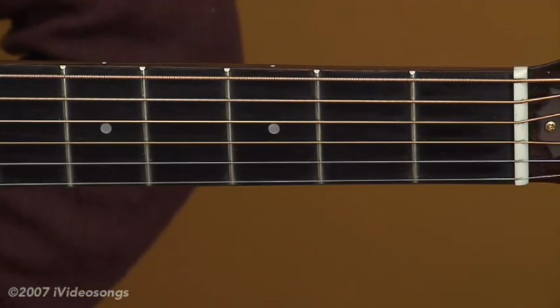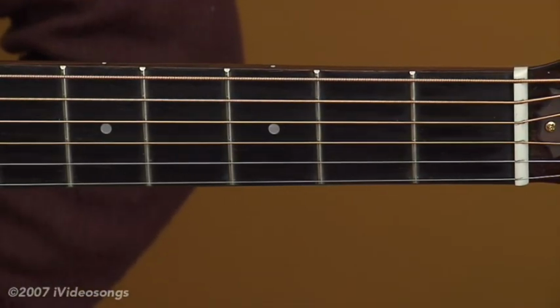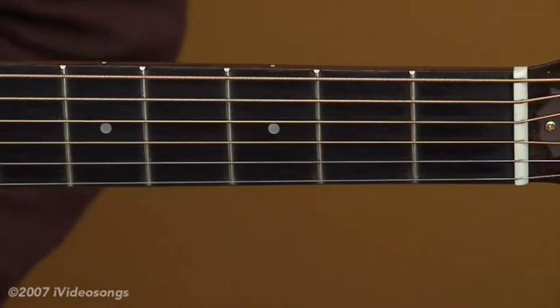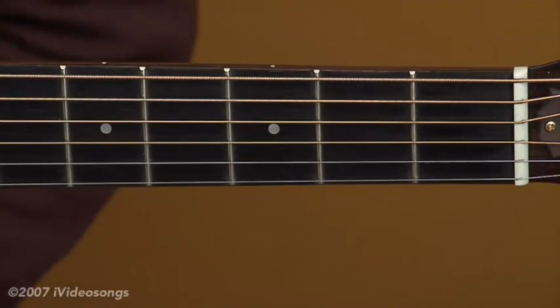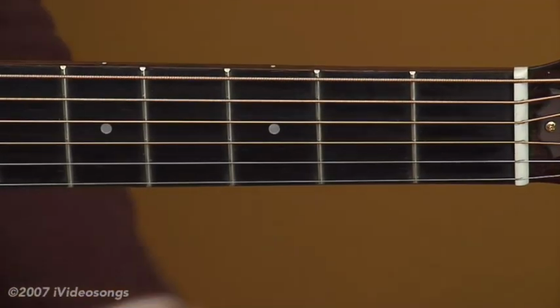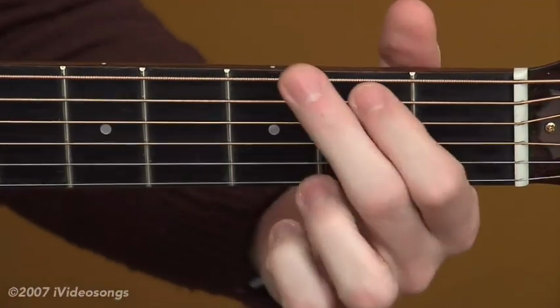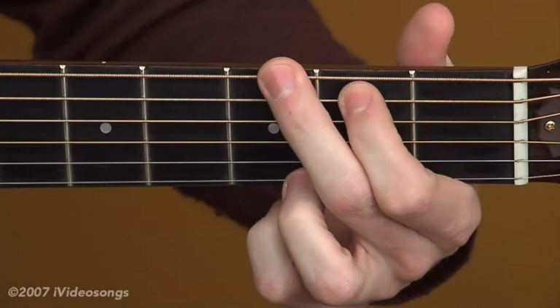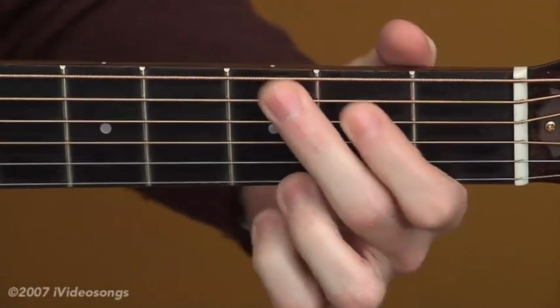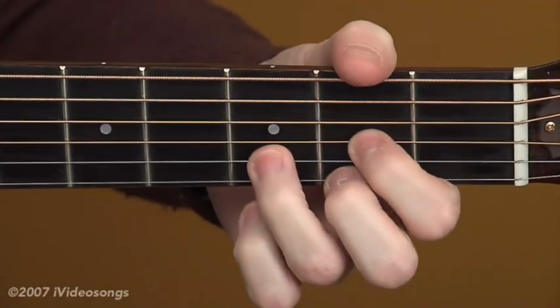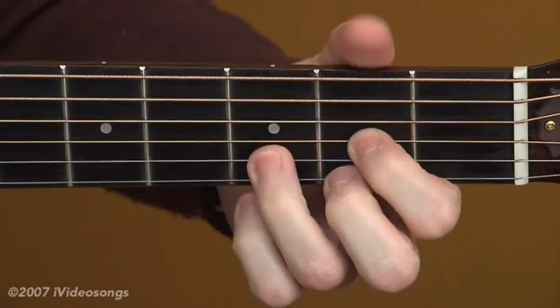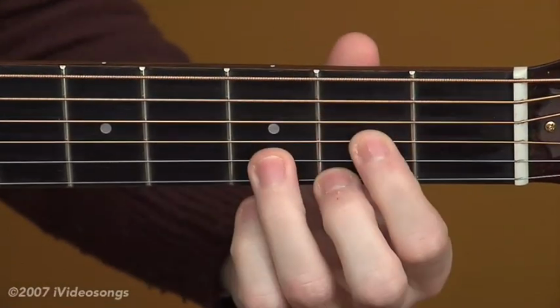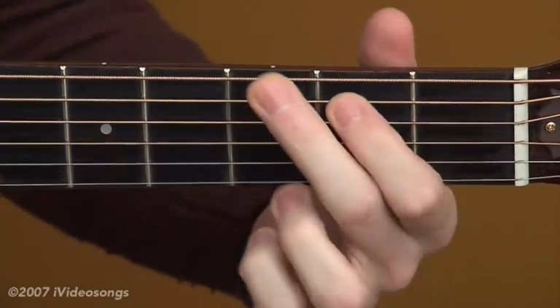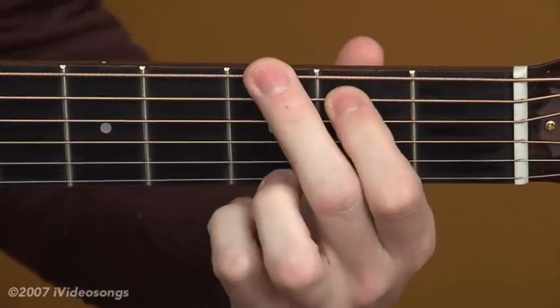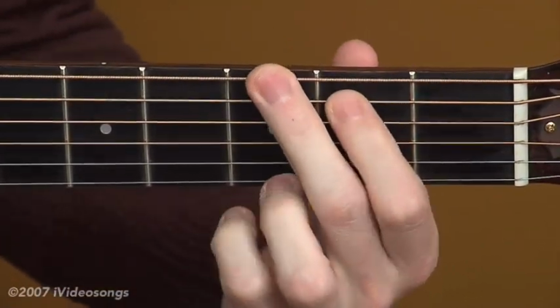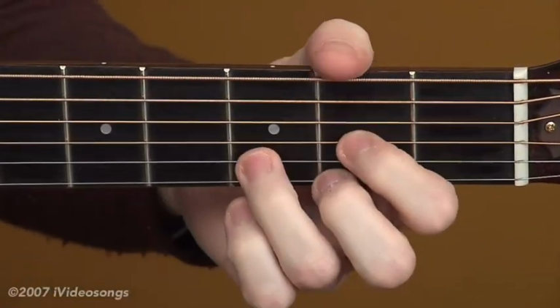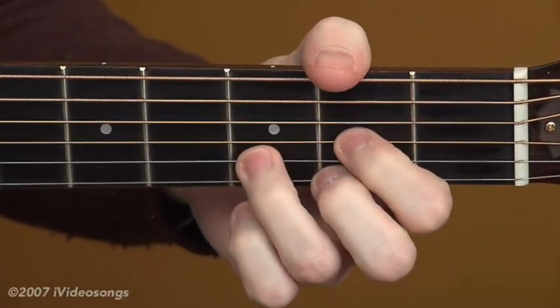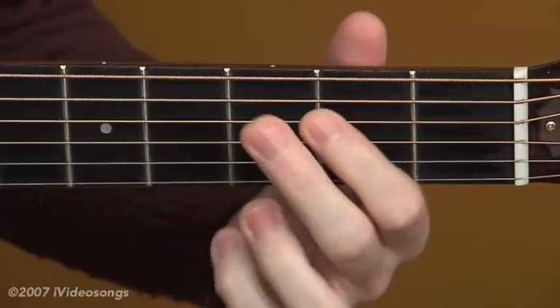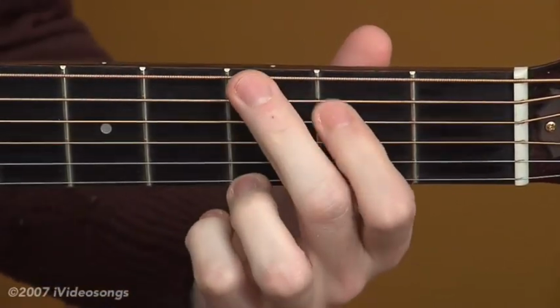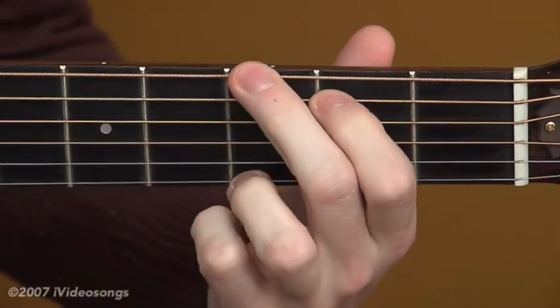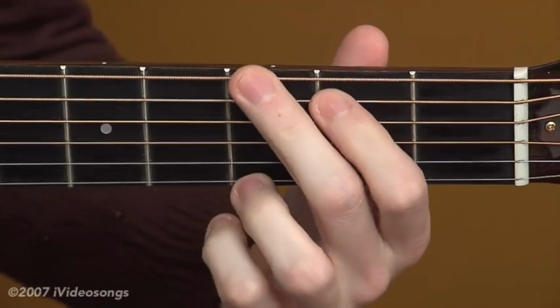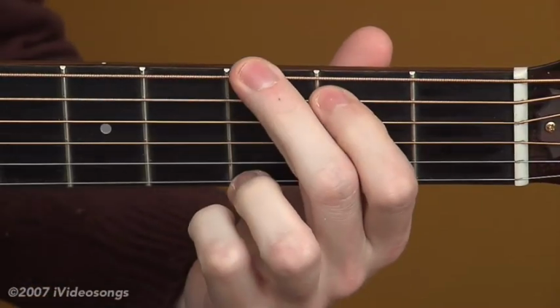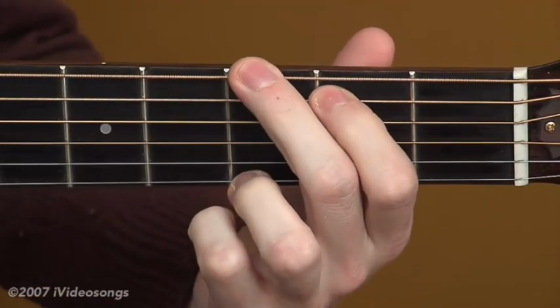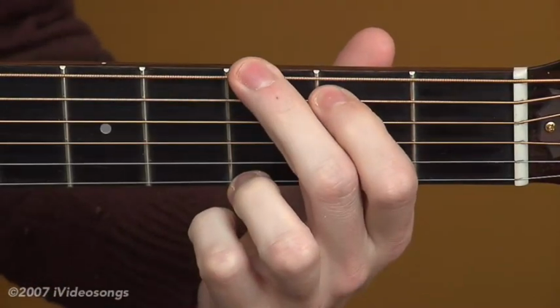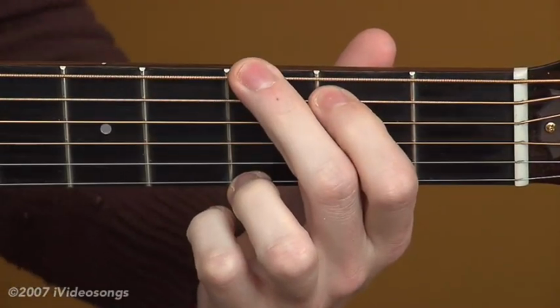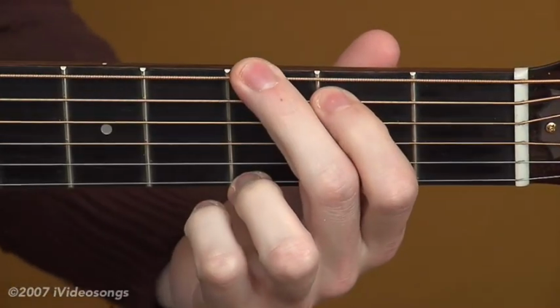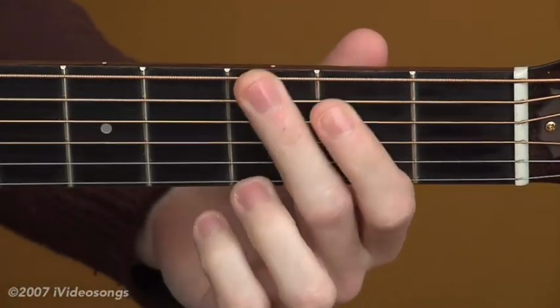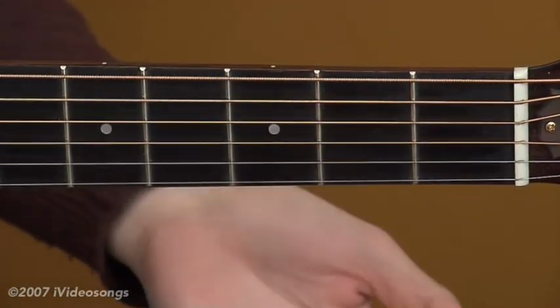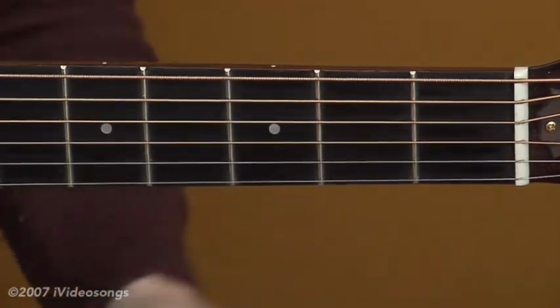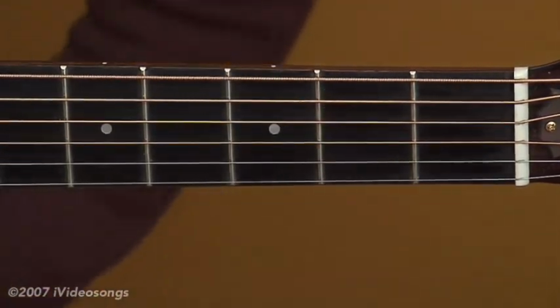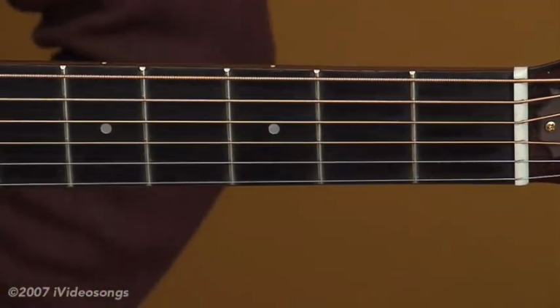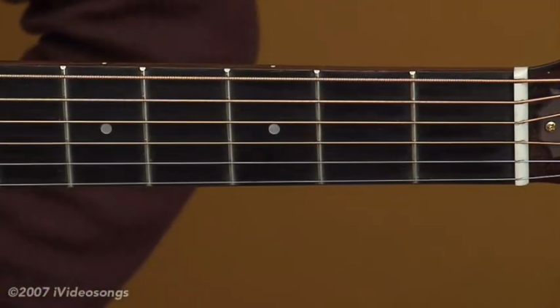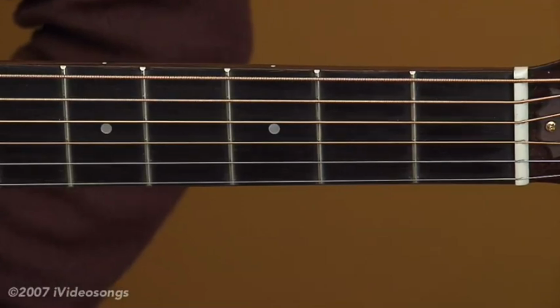You've got two things you're contending with: these new shapes, and you're also trying to get your fingers strong enough at the same time to press down on all the notes simultaneously. So let's start with some basic chords.